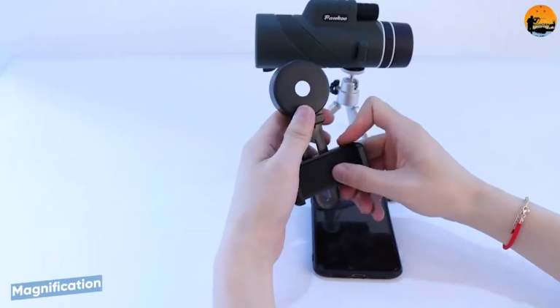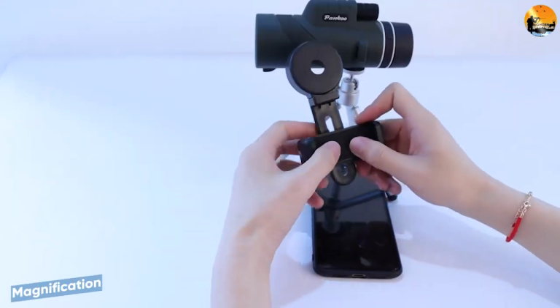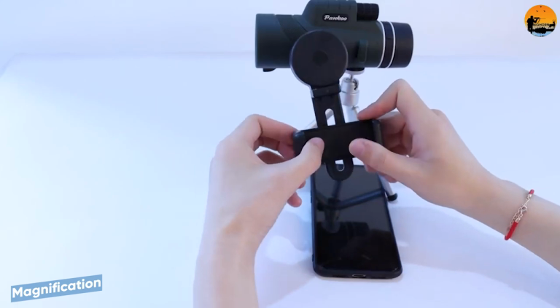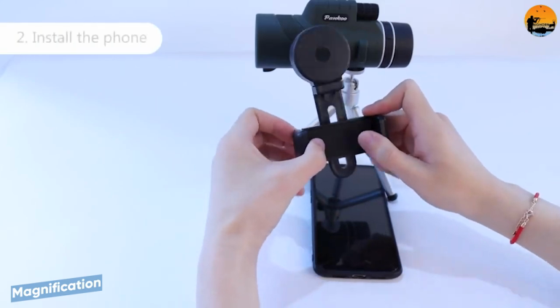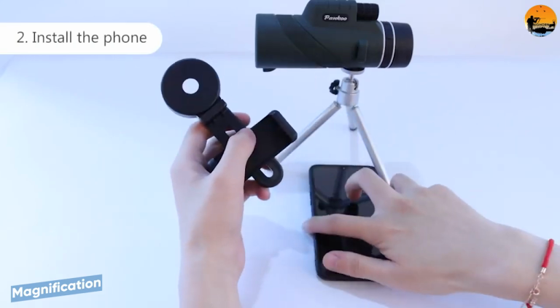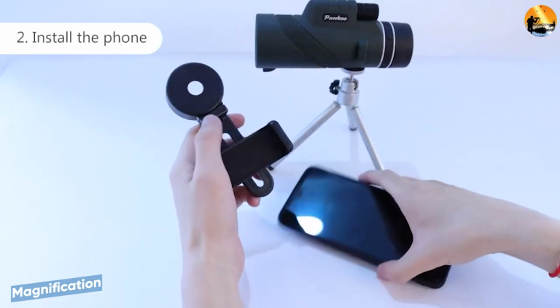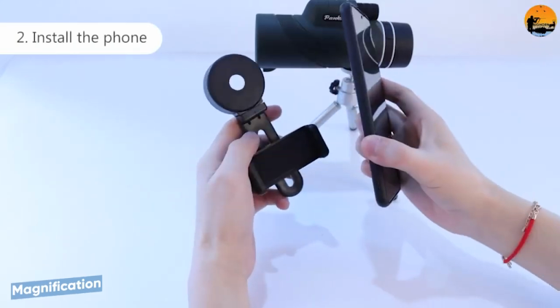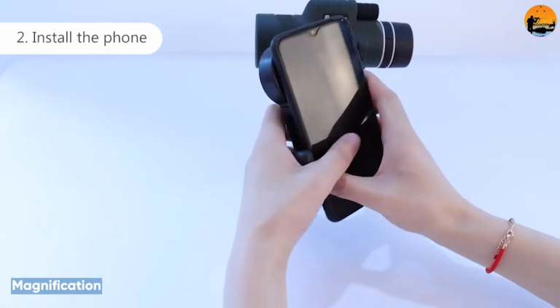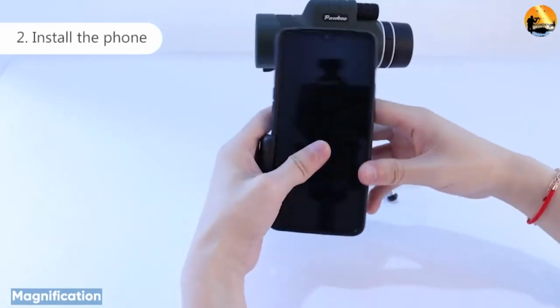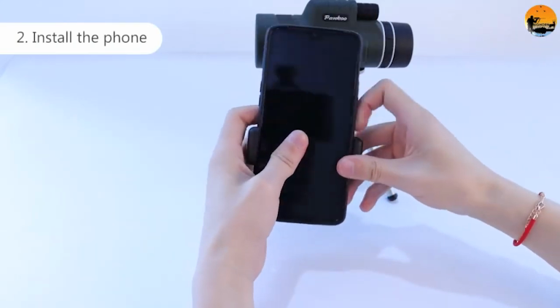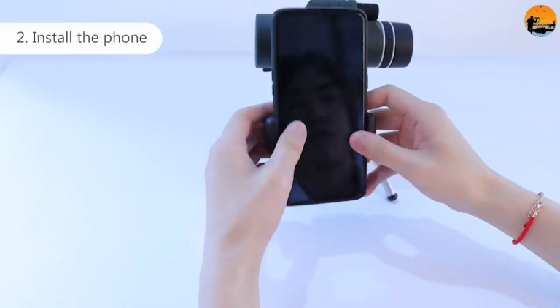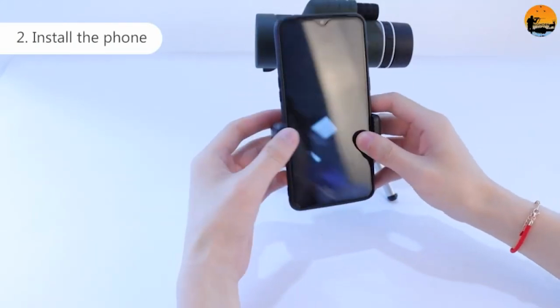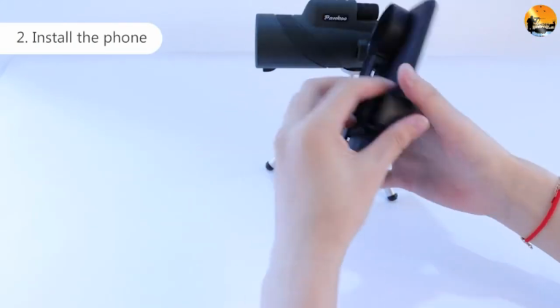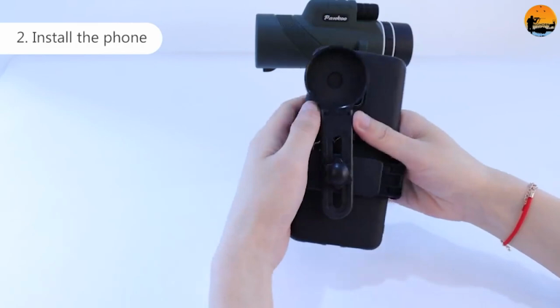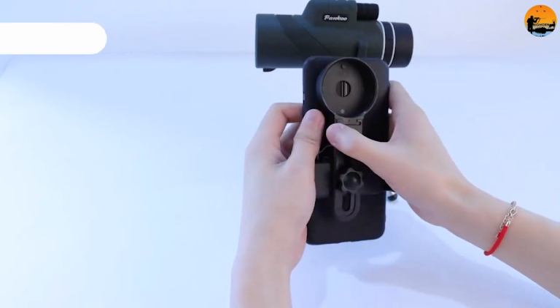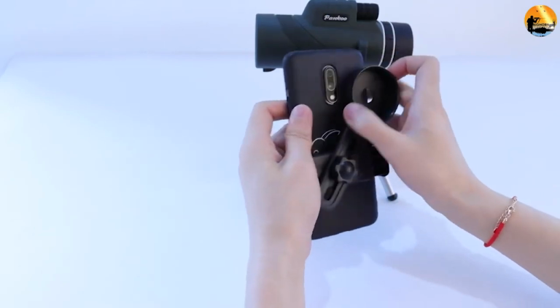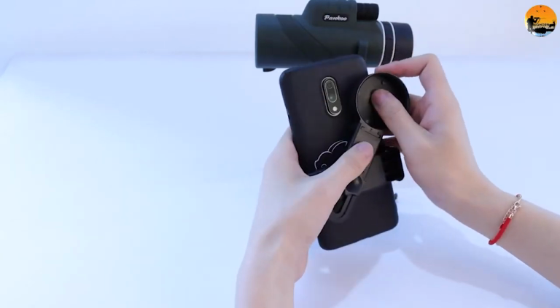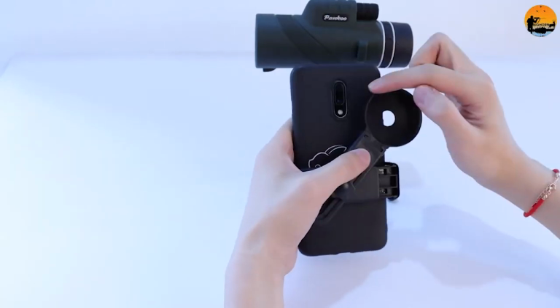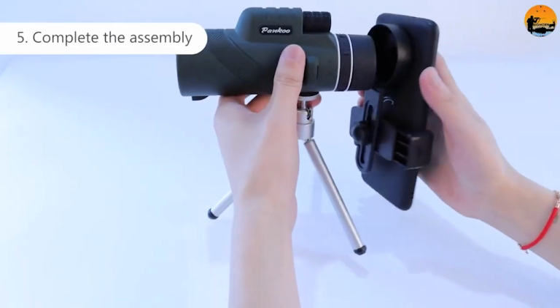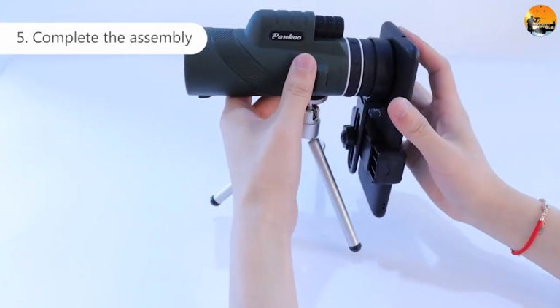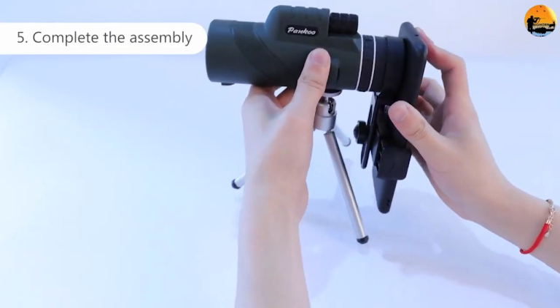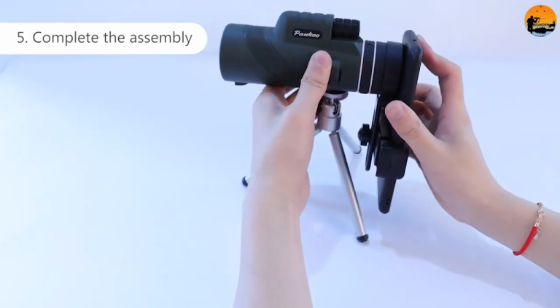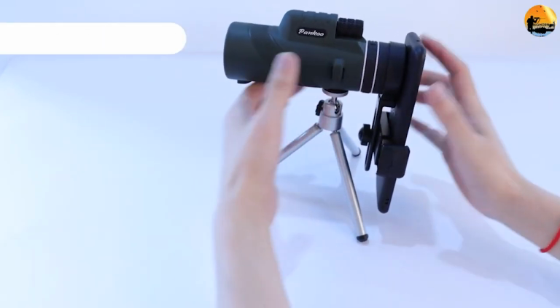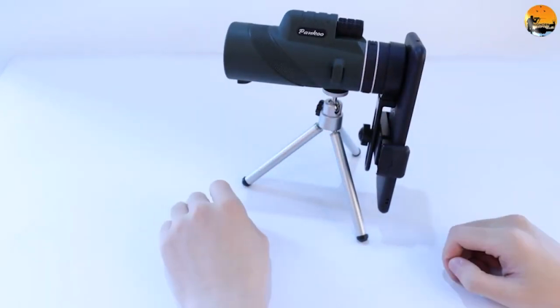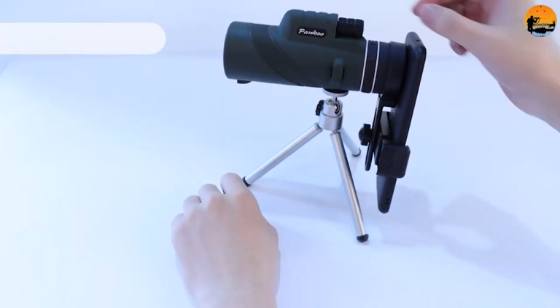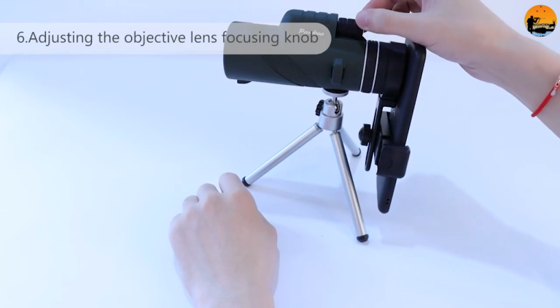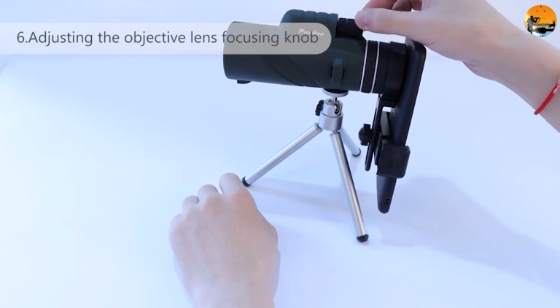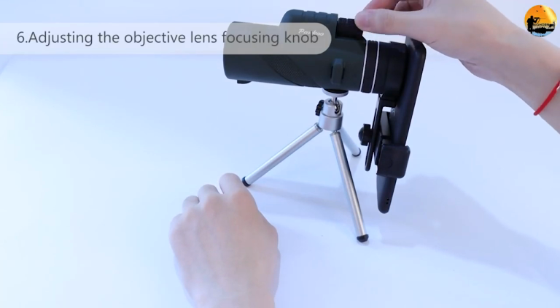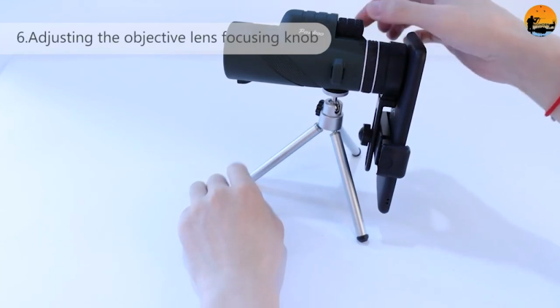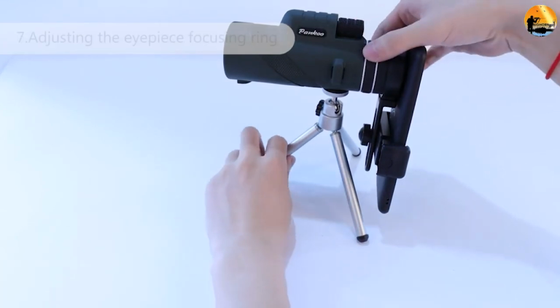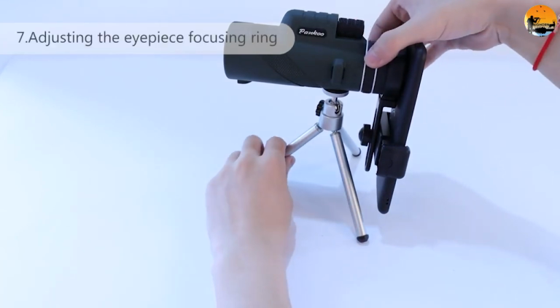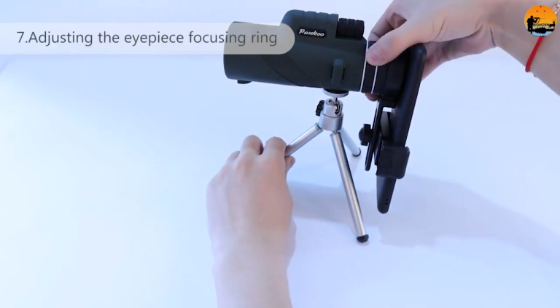Binoculars and monoculars have very similar magnification specs and generally come in the same levels of amplification. They amplify enough to give you a clearer image at a distance, but don't quite boost it enough for extreme distances or in-depth astronomy — you'll need a telescope for that.